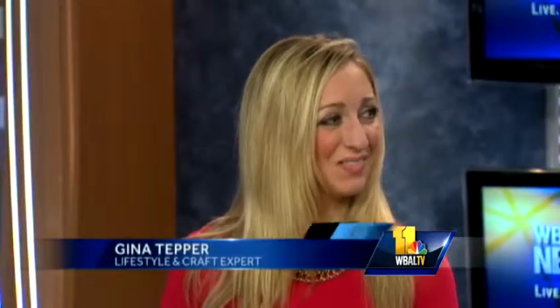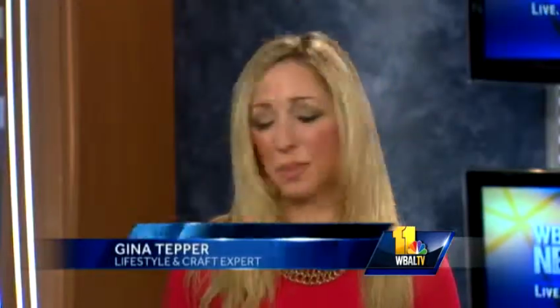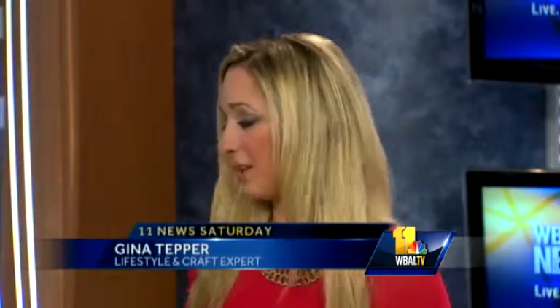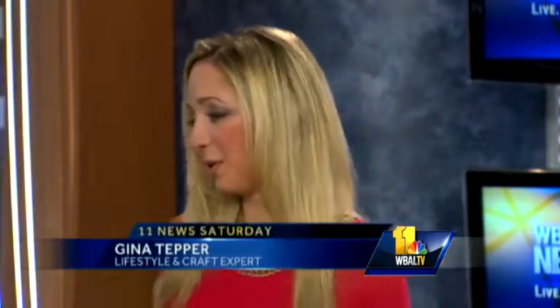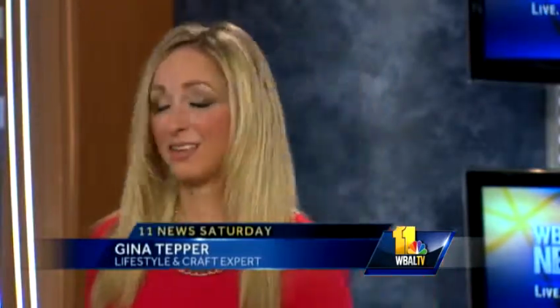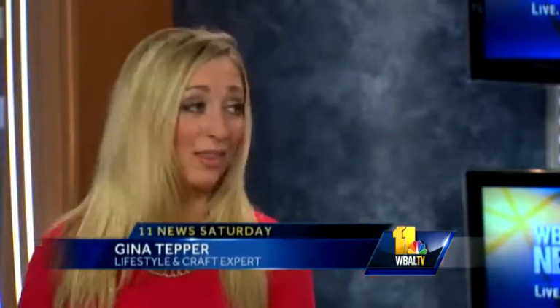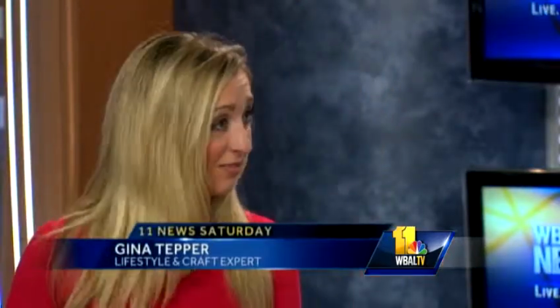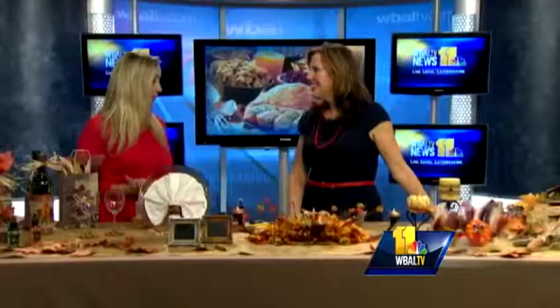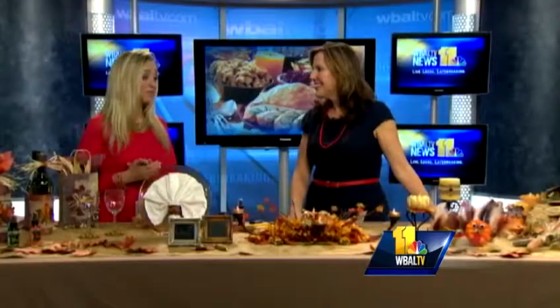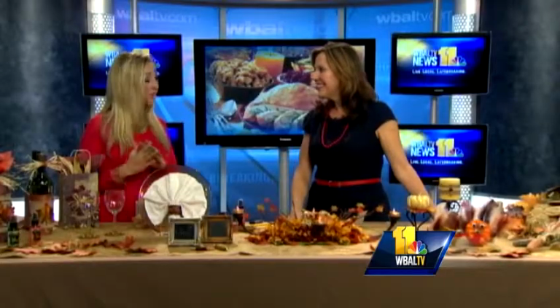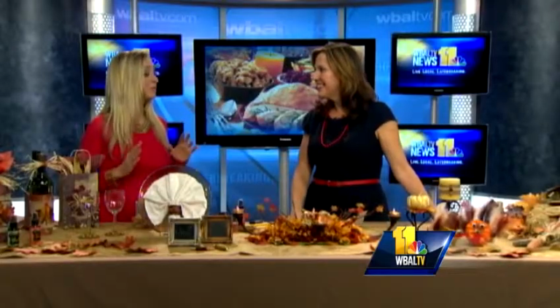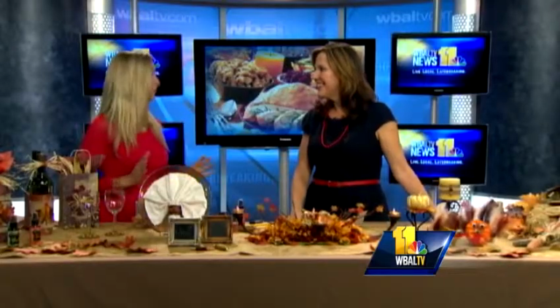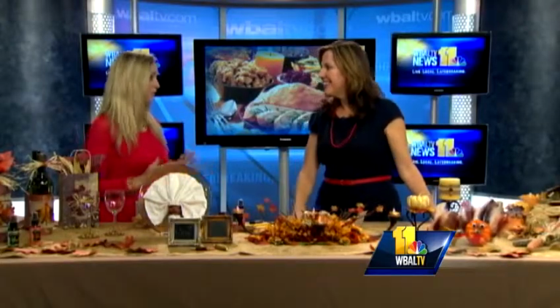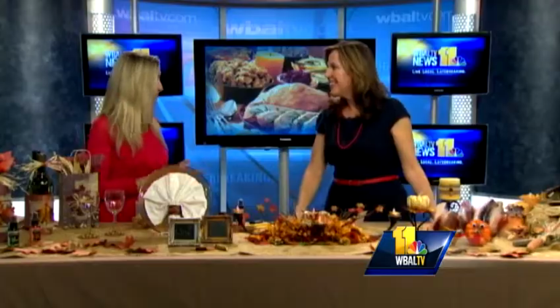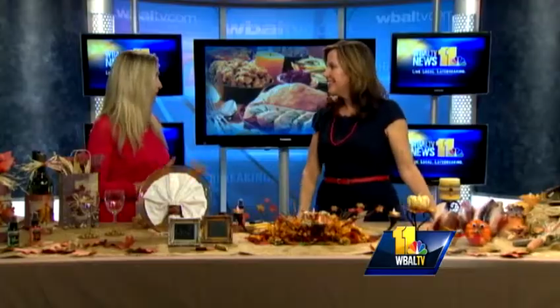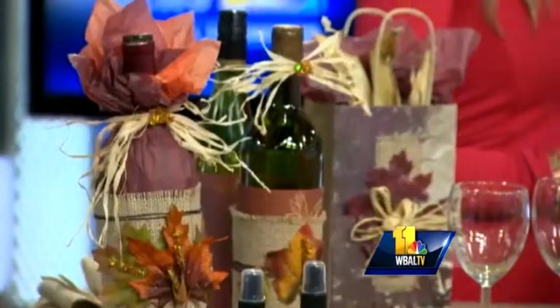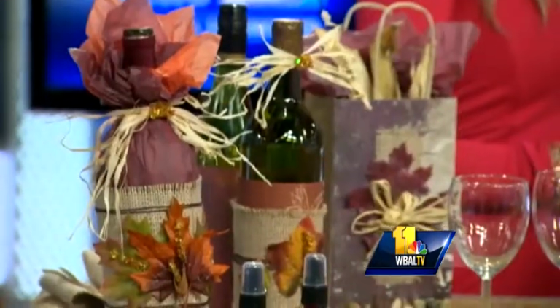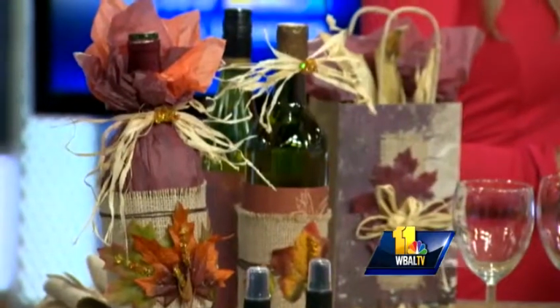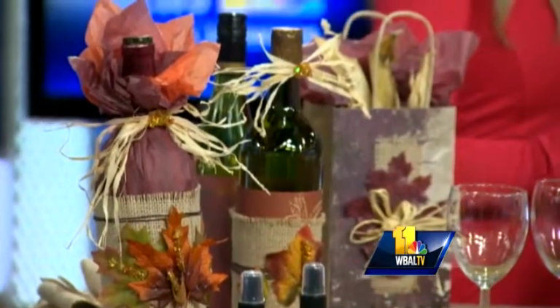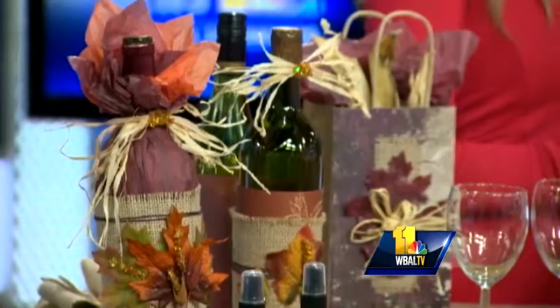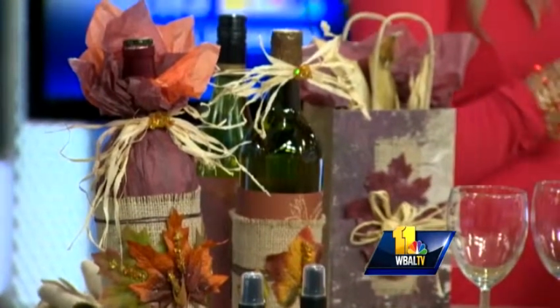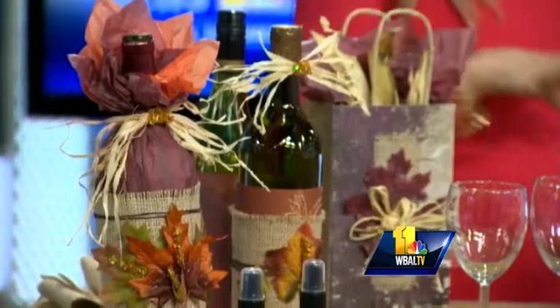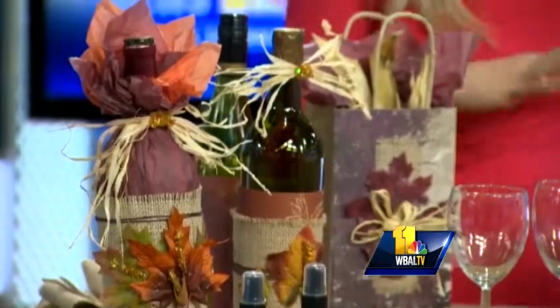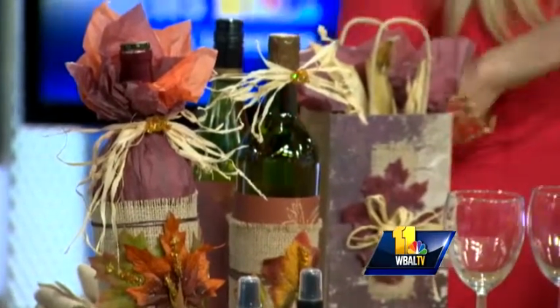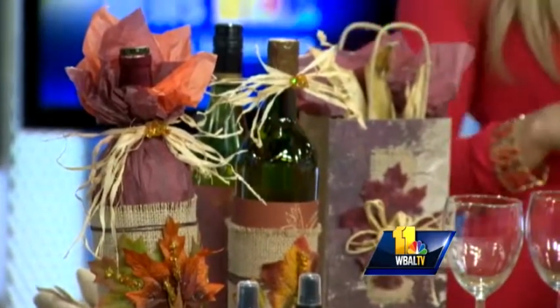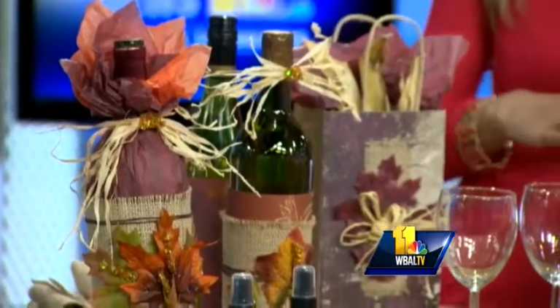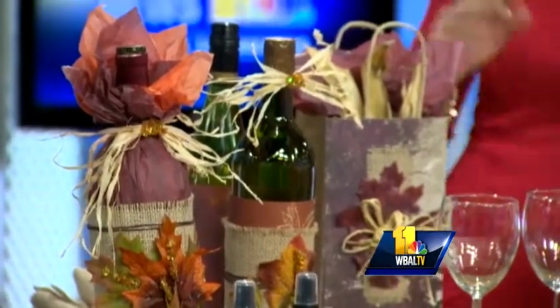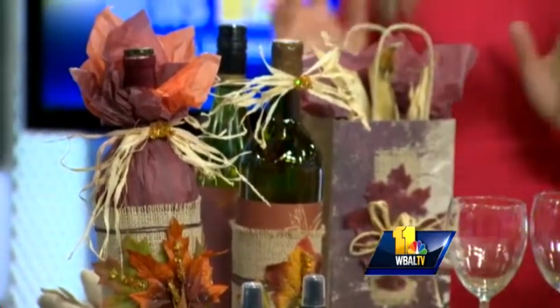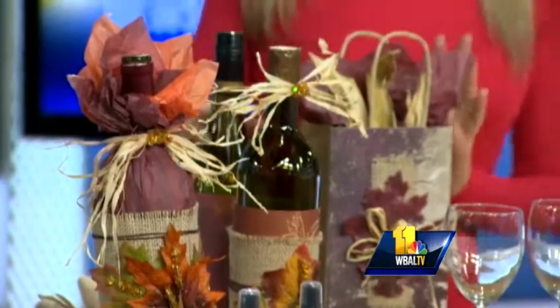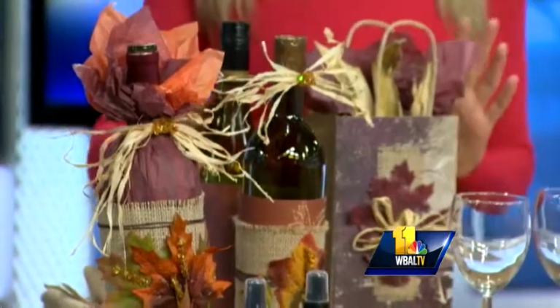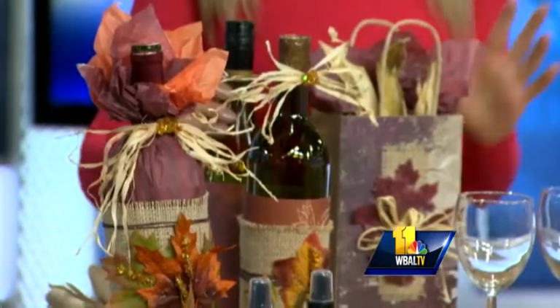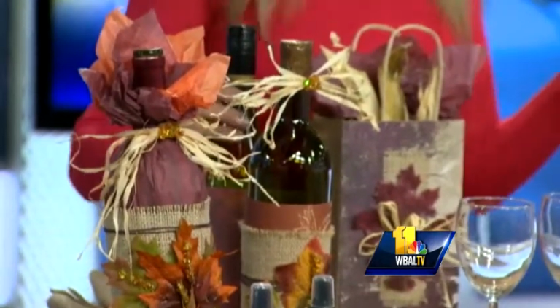Let's start with the wine bottles. The one thing I feel like — if your table is beautiful, no one's going to remember that the mashed potatoes were cold or the turkey was dry. So make it look beautiful. And if they have enough wine, they won't remember anything!